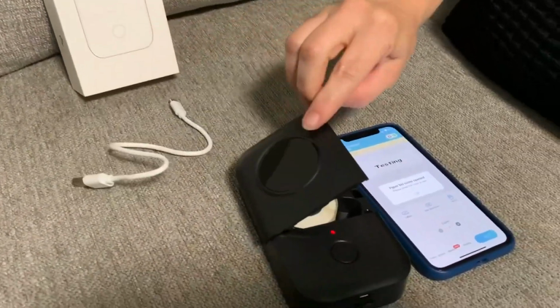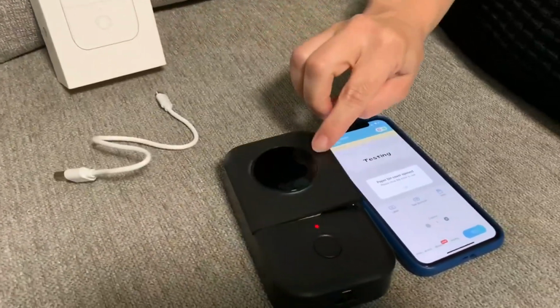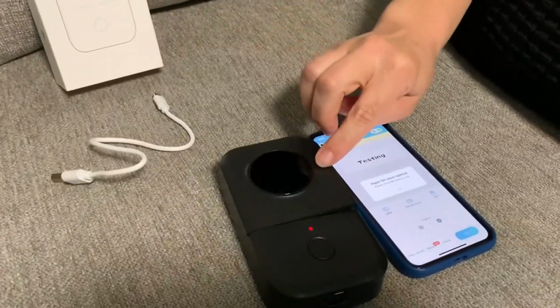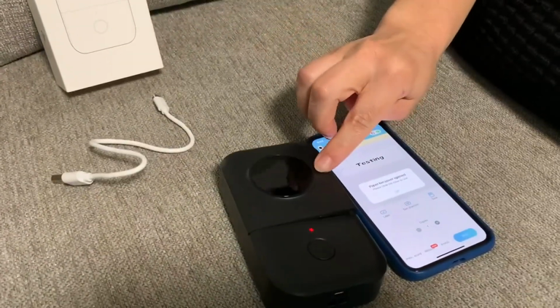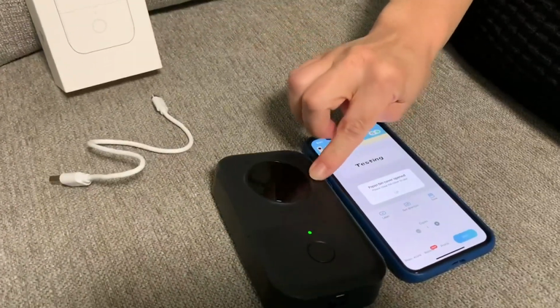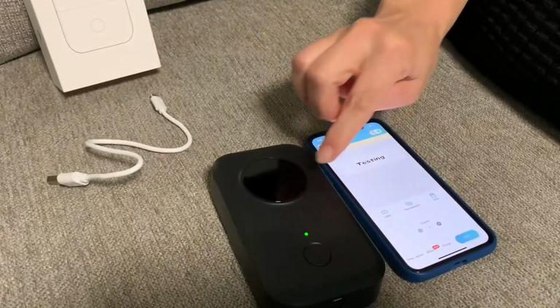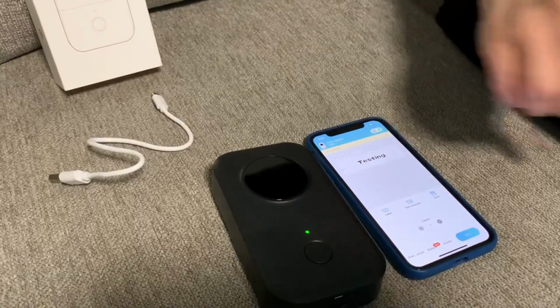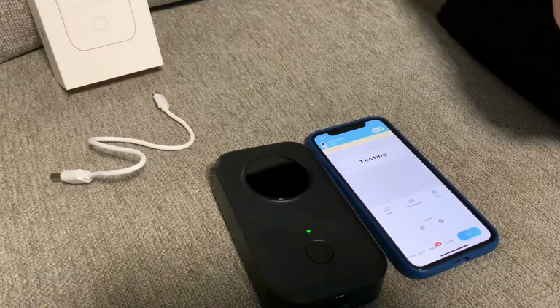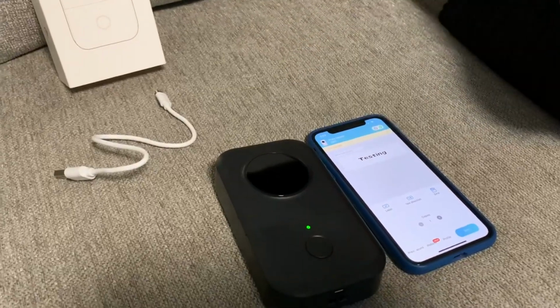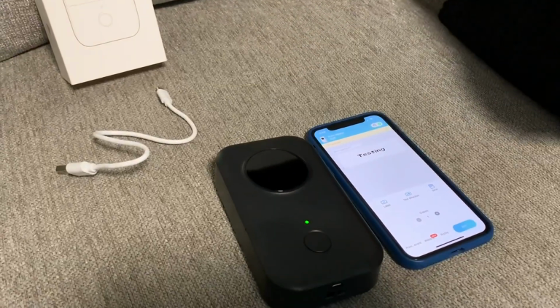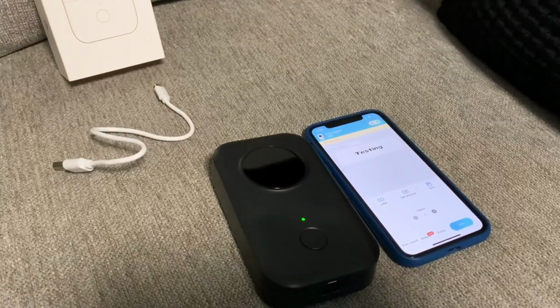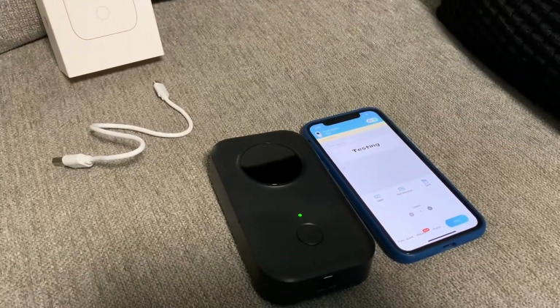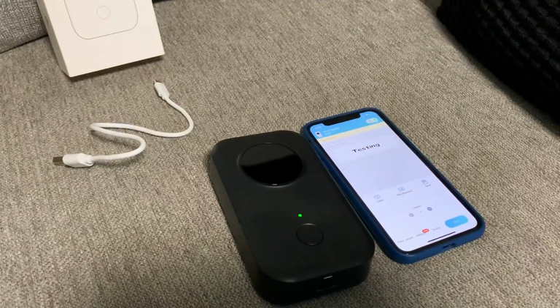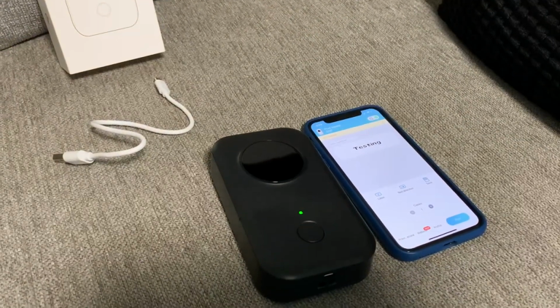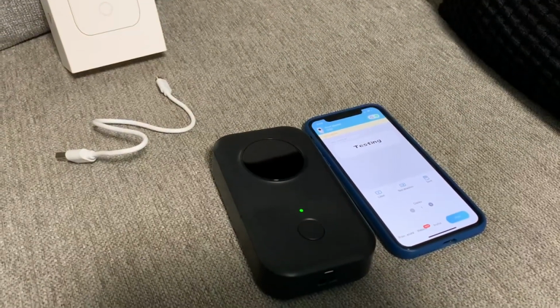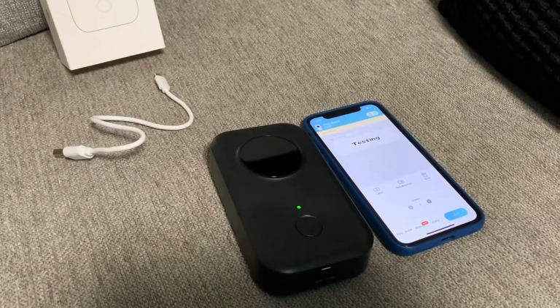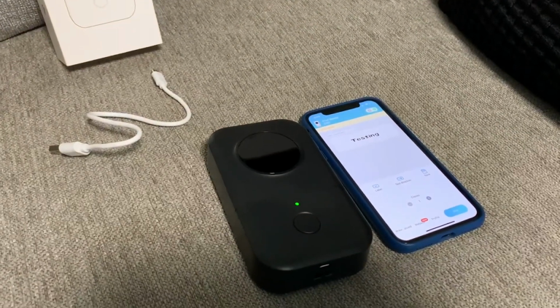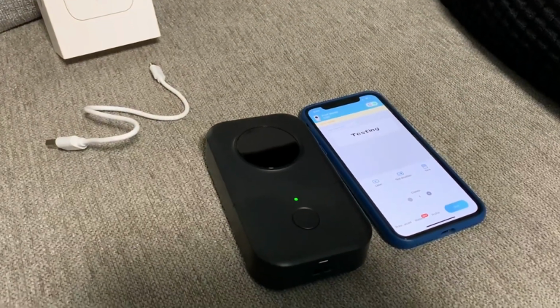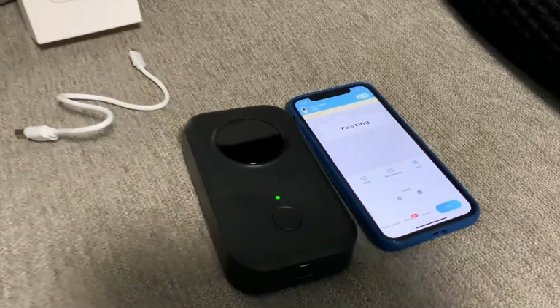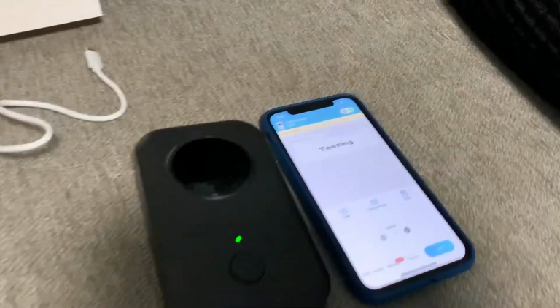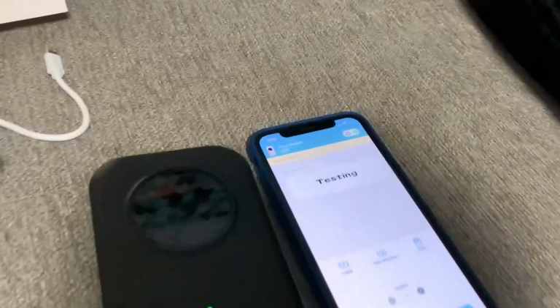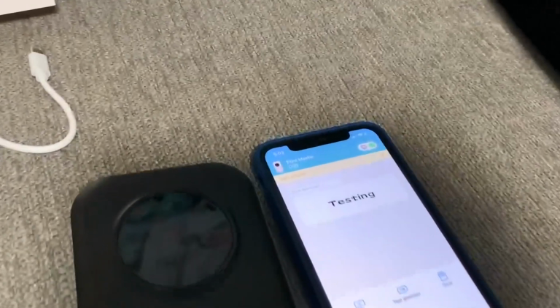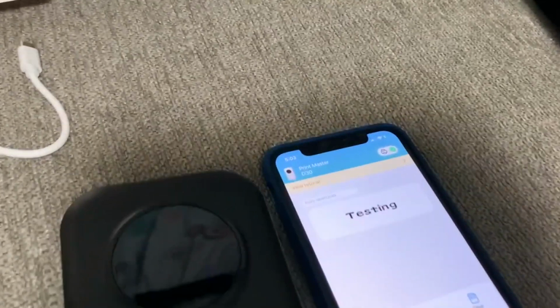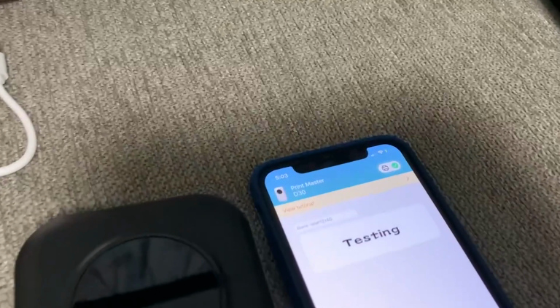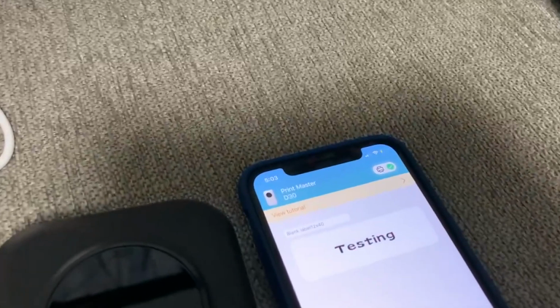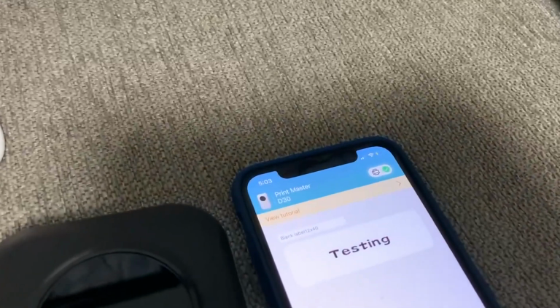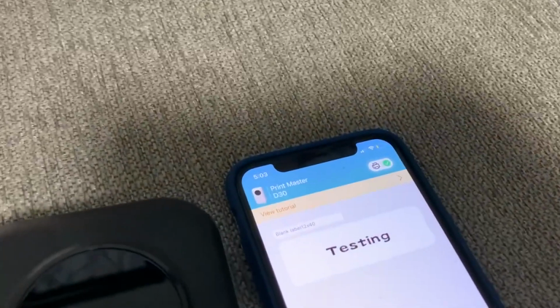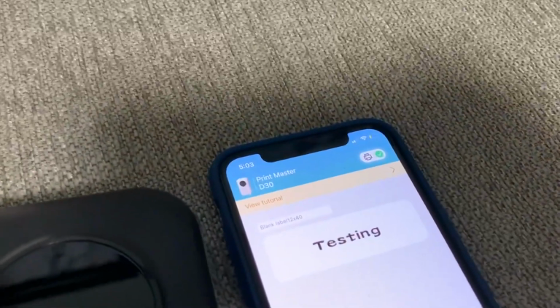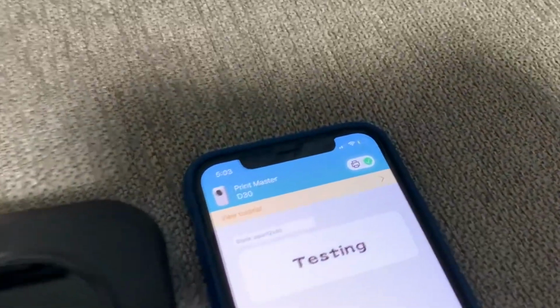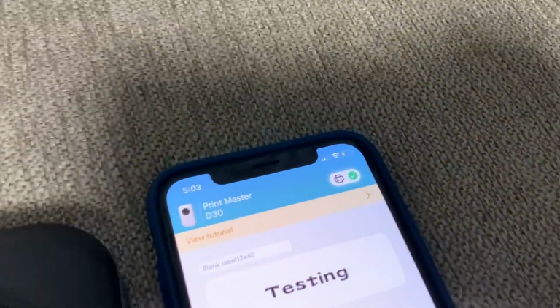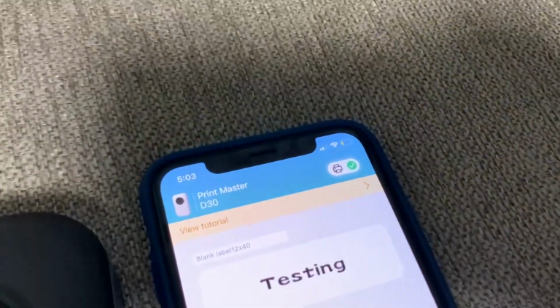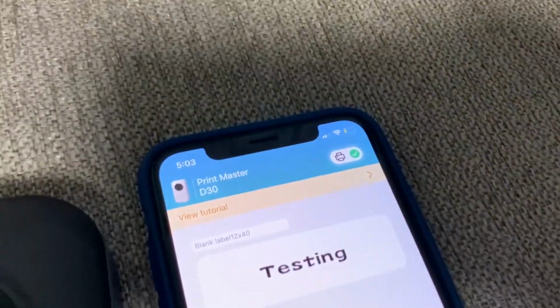We have our labels already loaded in there, and using the Print Master app there's a lot of features on here. You can time and date stamp it.